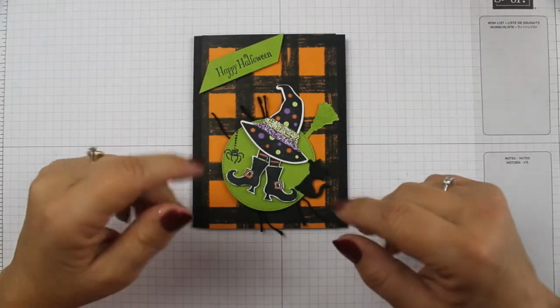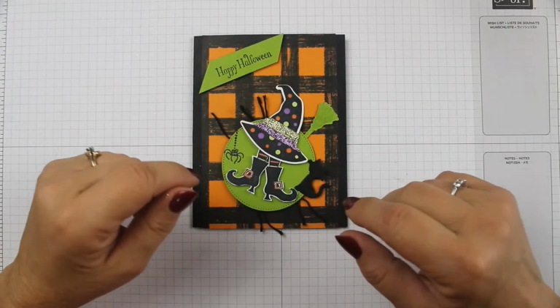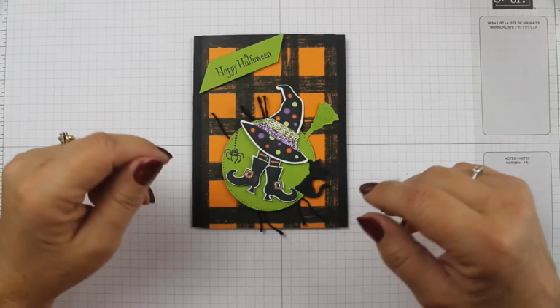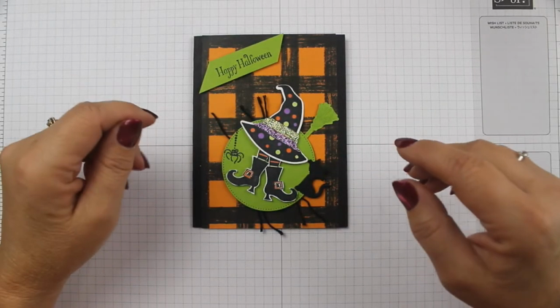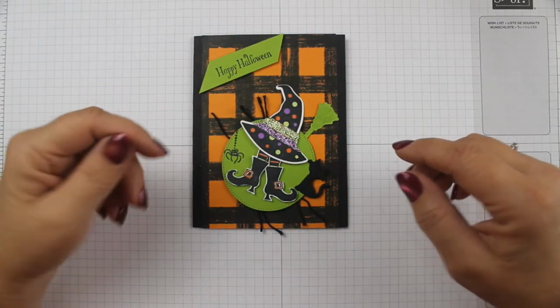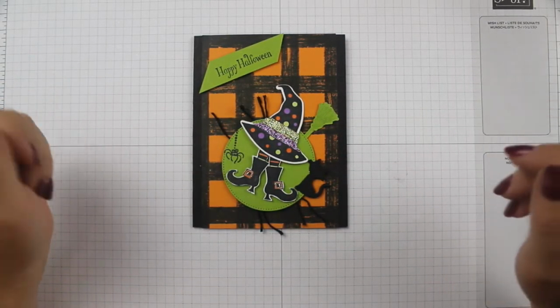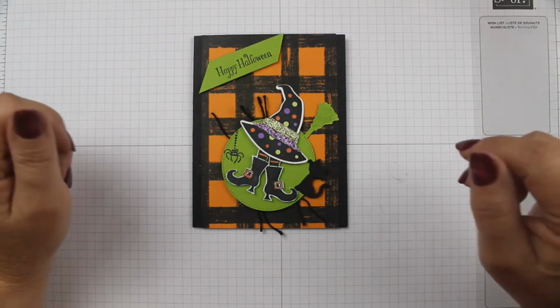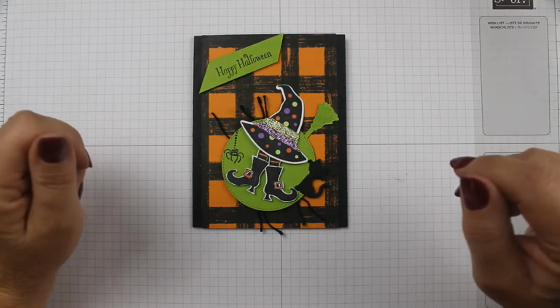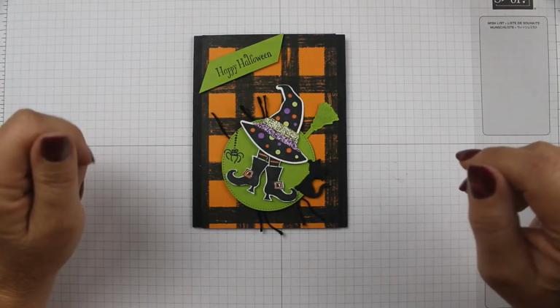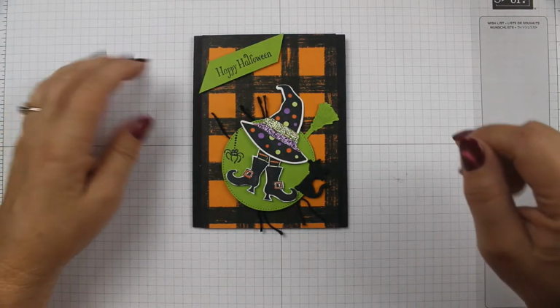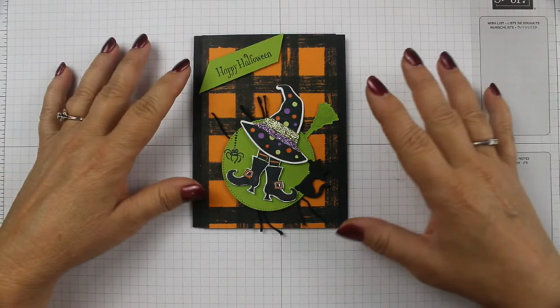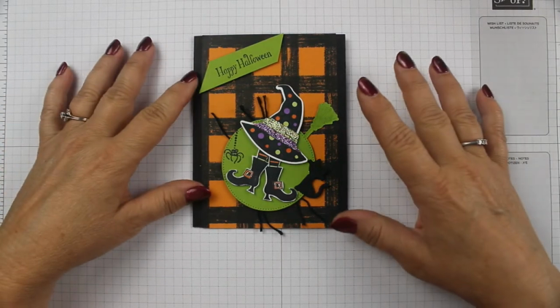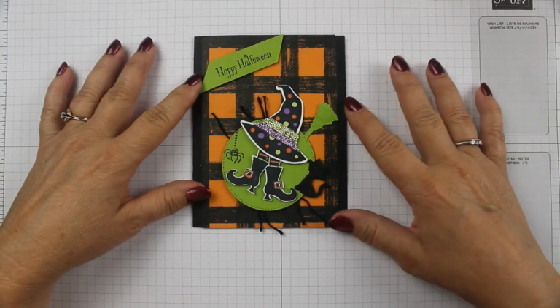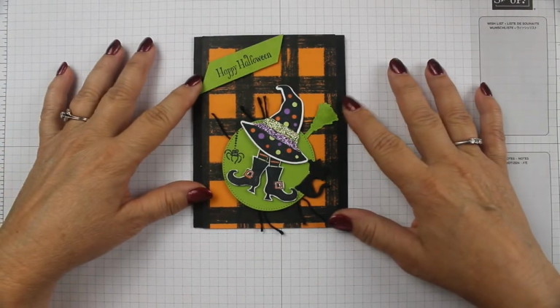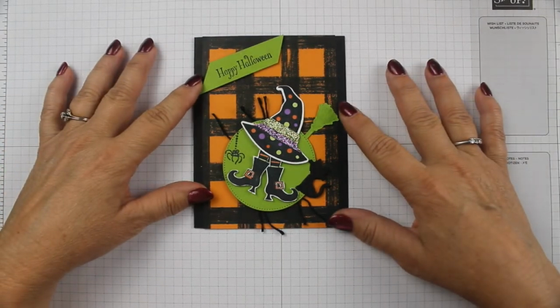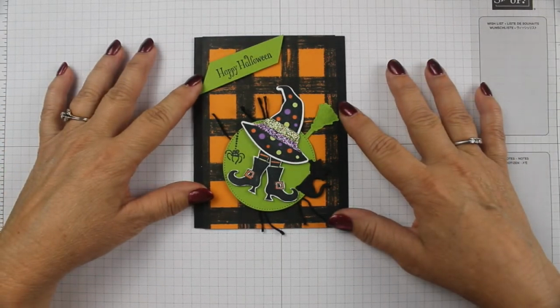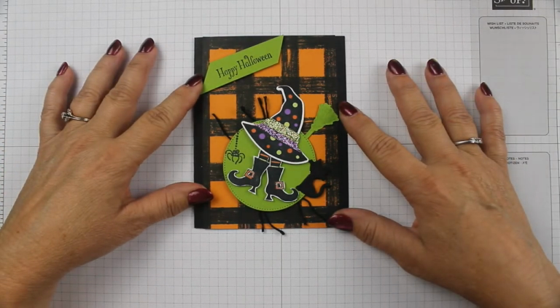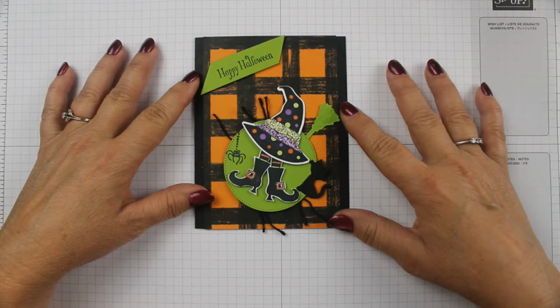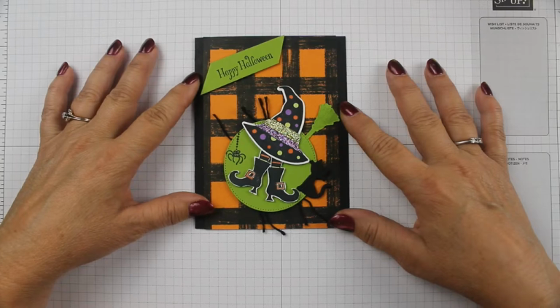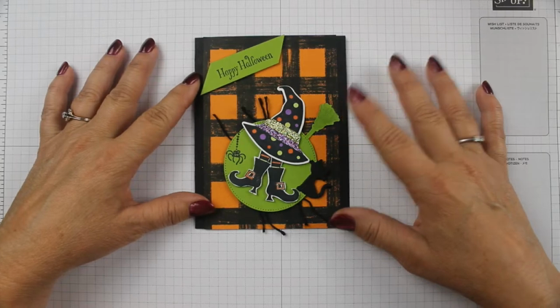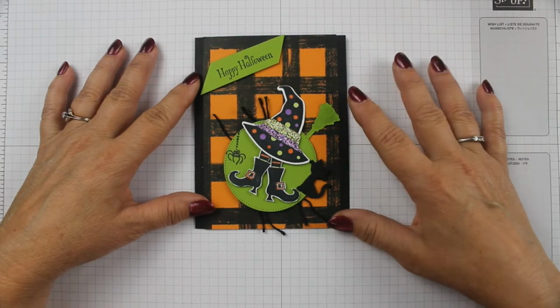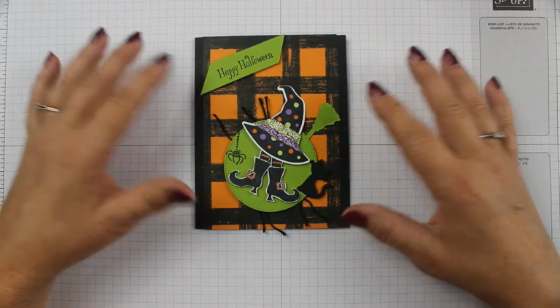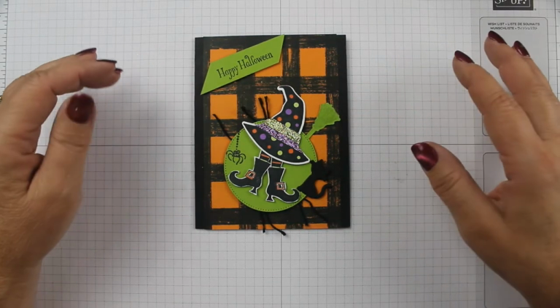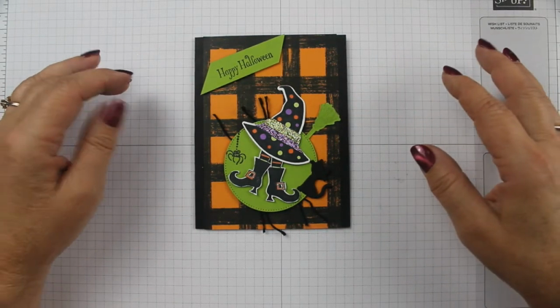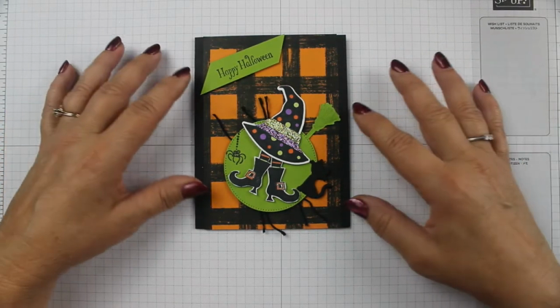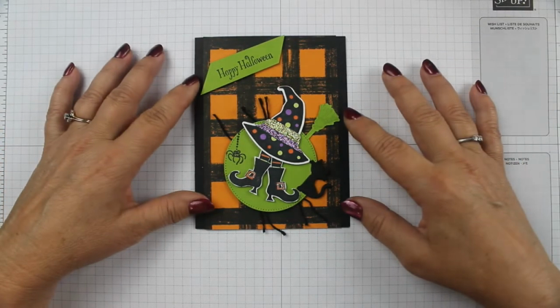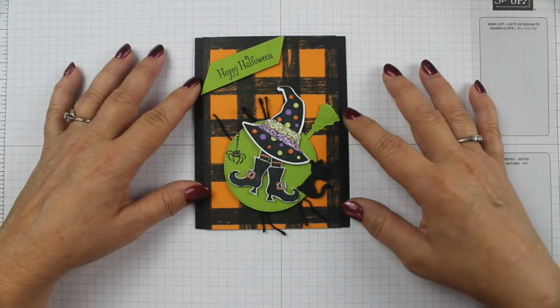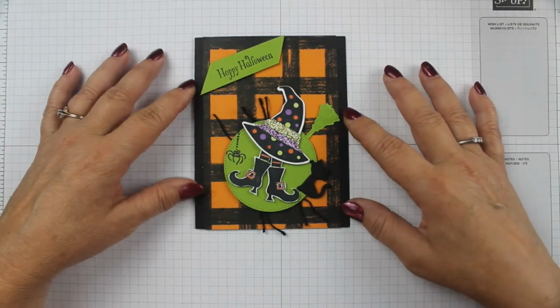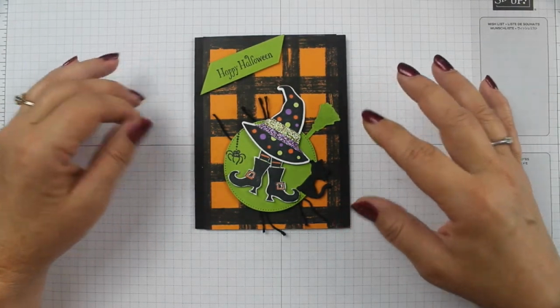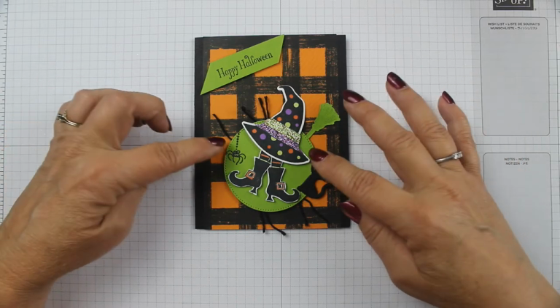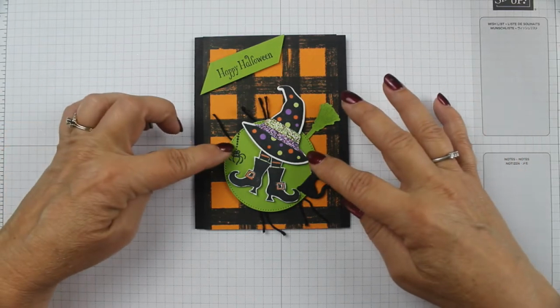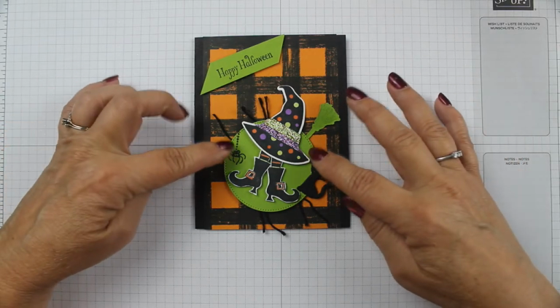Hello Stampin' friends and welcome! This is Dee Osborne and I am an independent Stampin' Up! demonstrator. Today we are going to make this super cute Halloween card. I love Halloween — it's one of my favorite times of the year. When I saw this set, I just had to have it and I've been dying to use it.